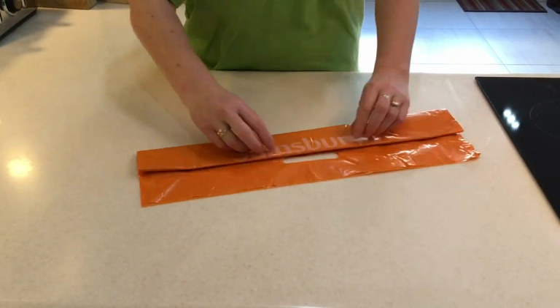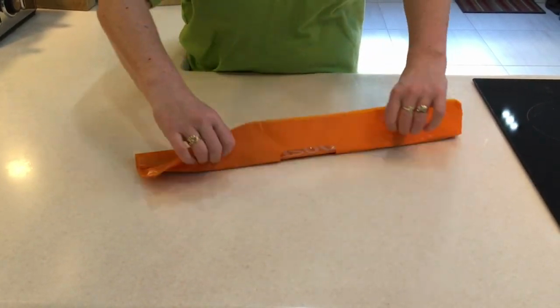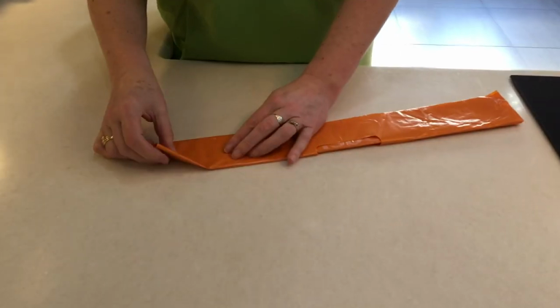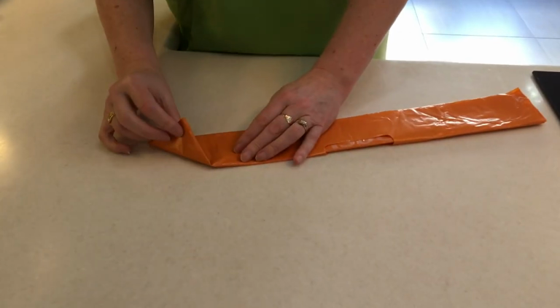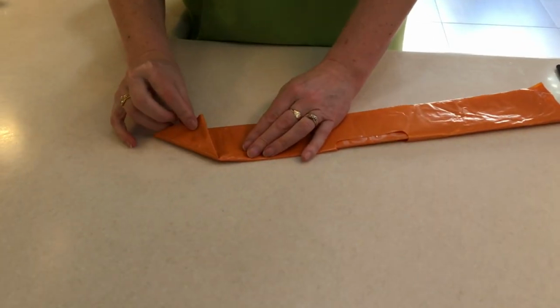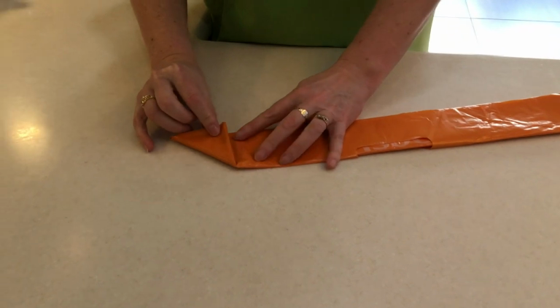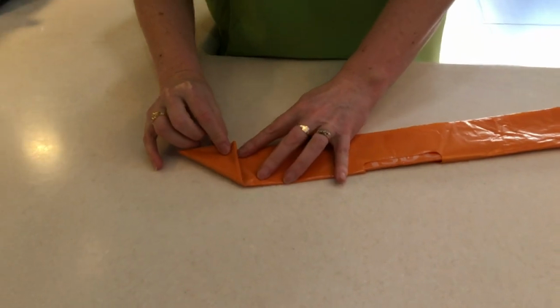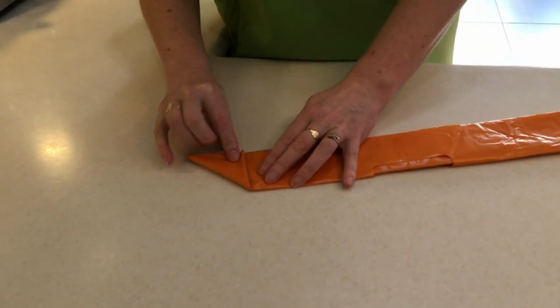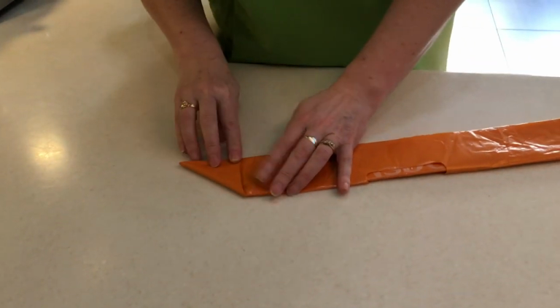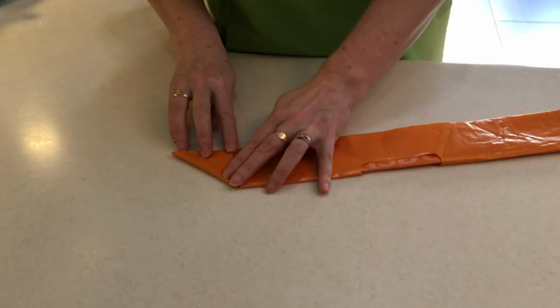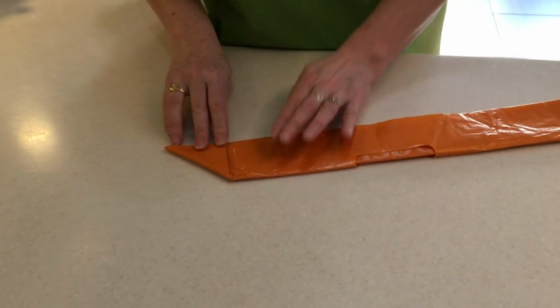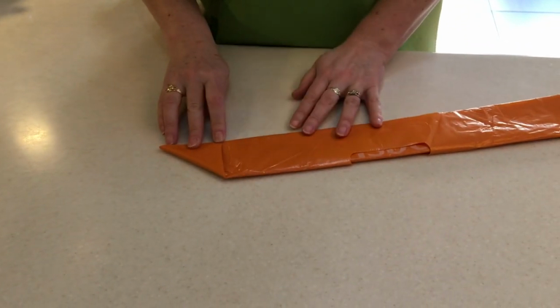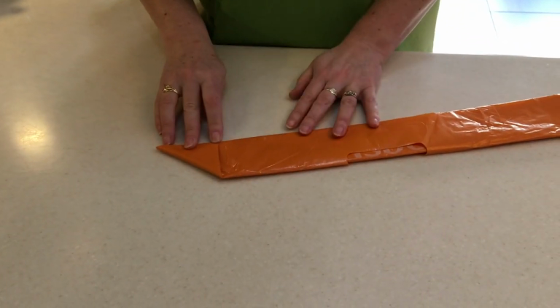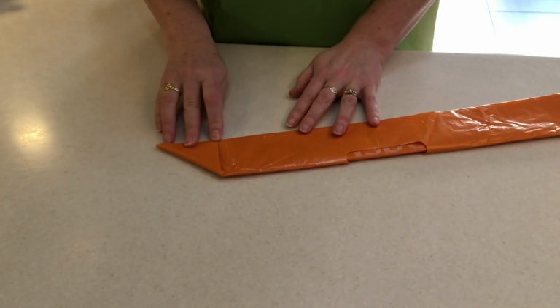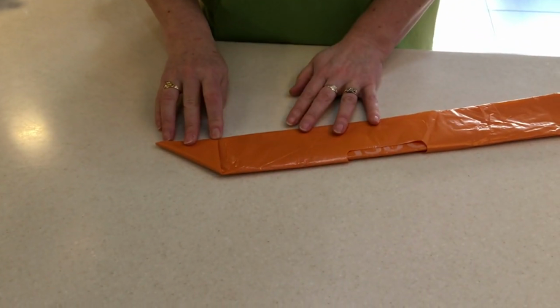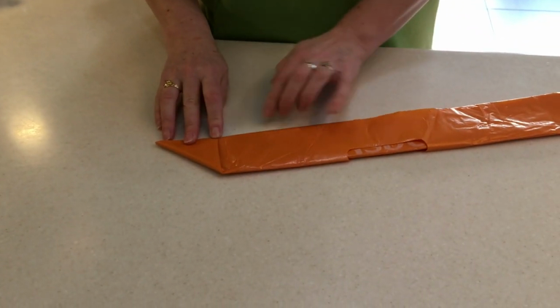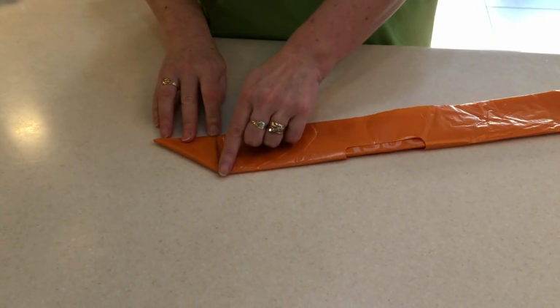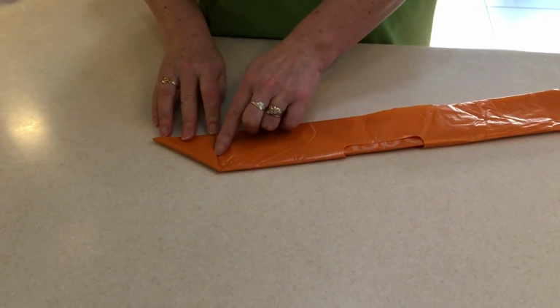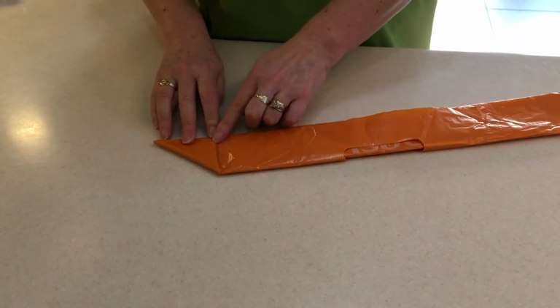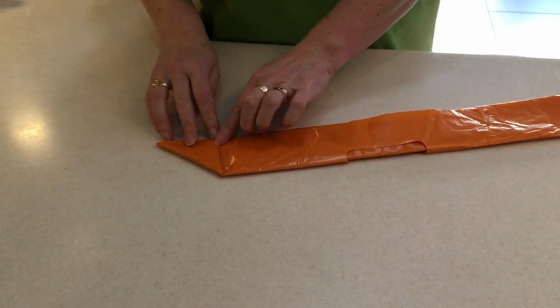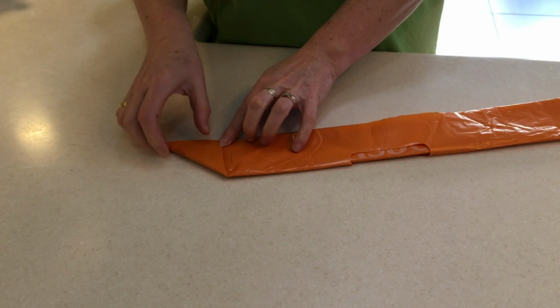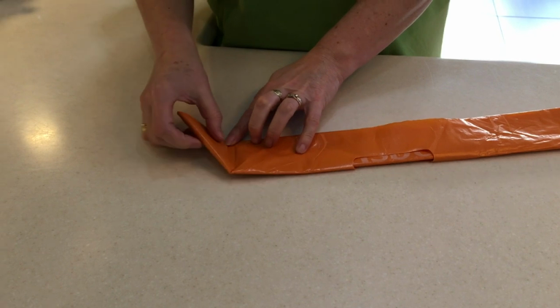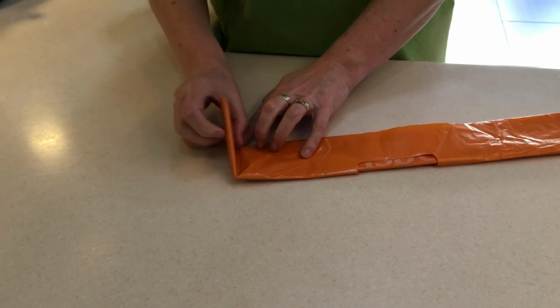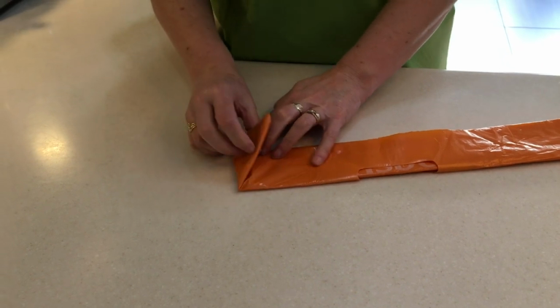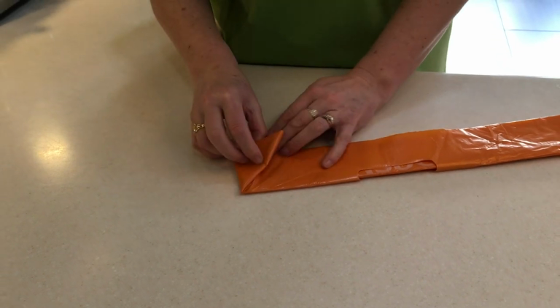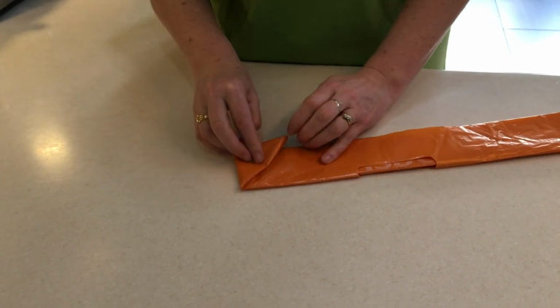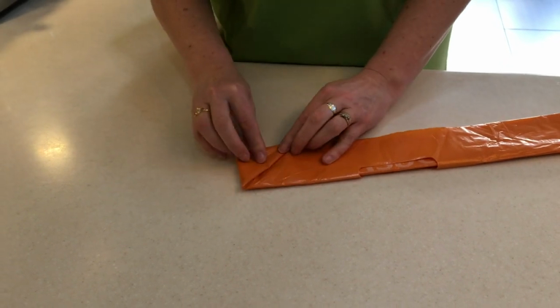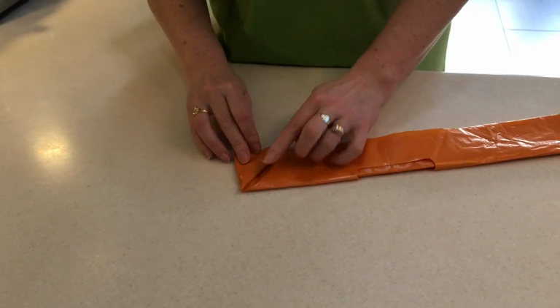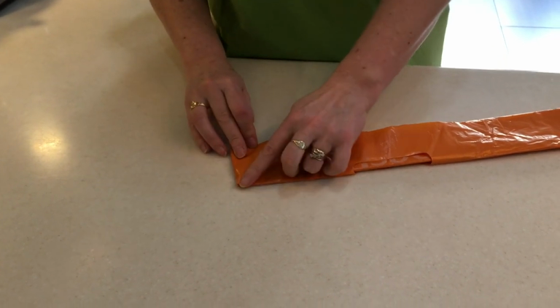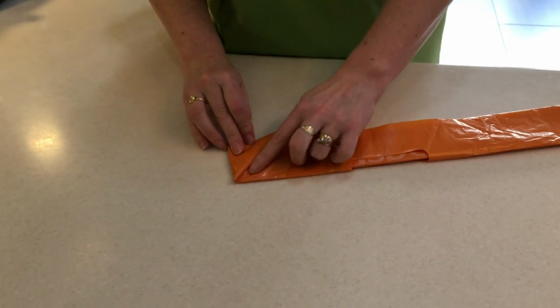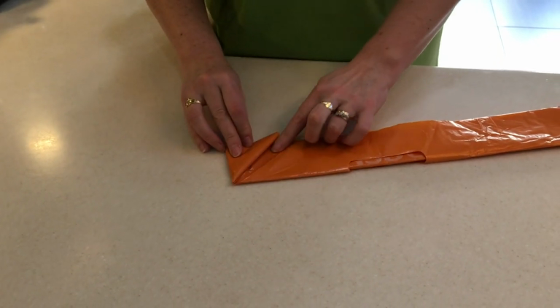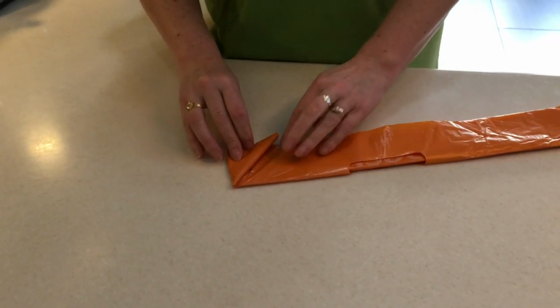We're going to start folding over little triangles. So we've got a triangle on the end there and we're going to follow the leading edge here and here.